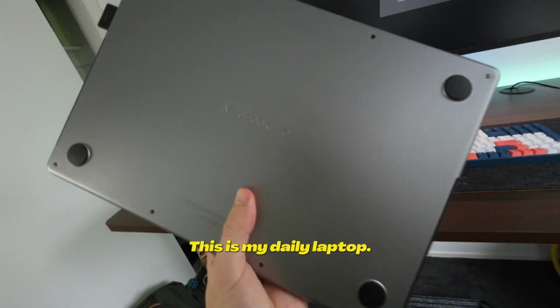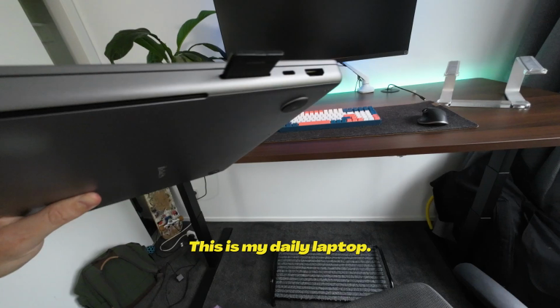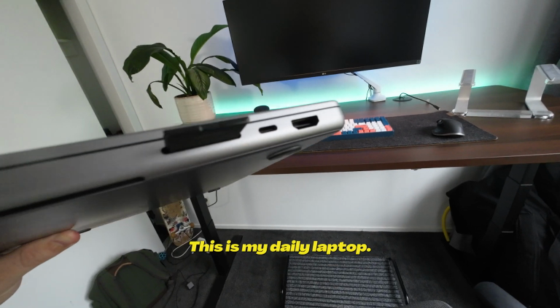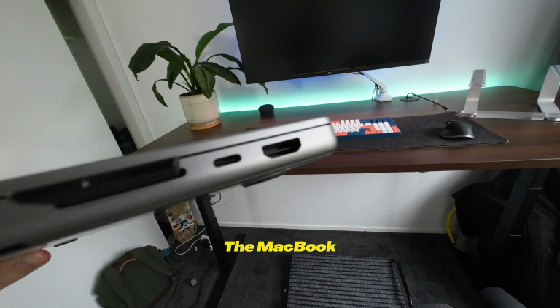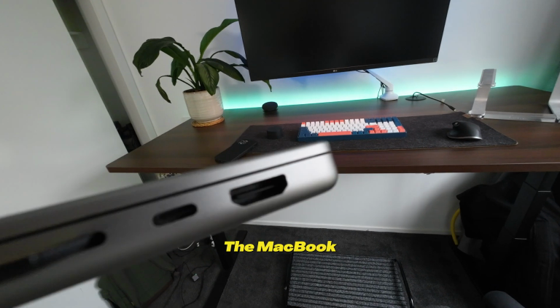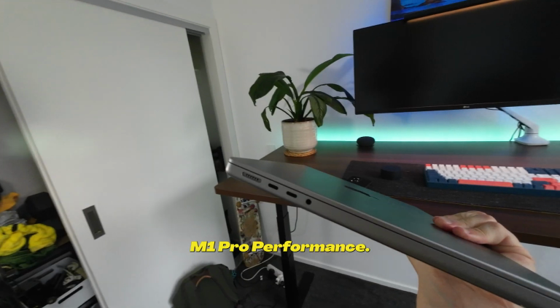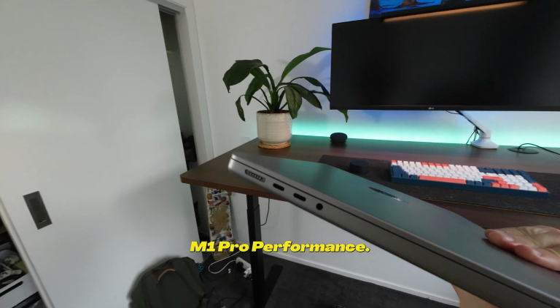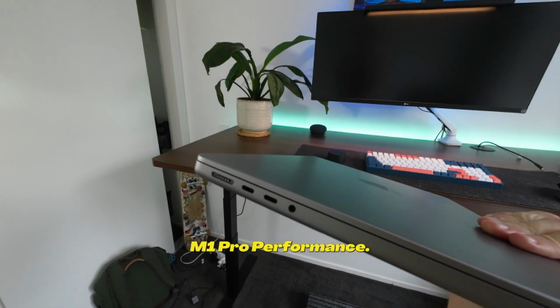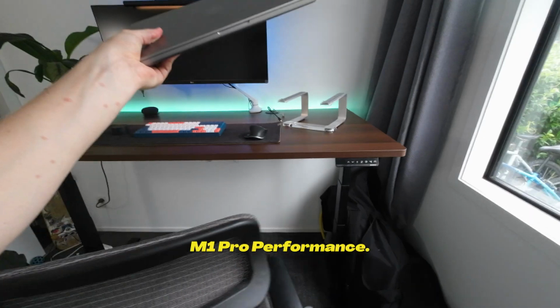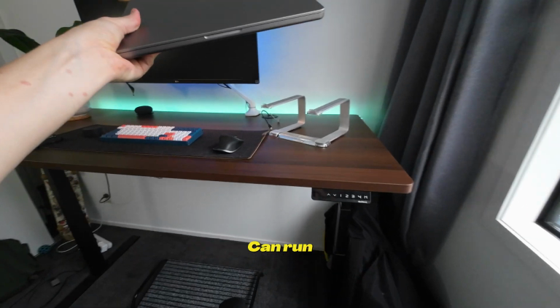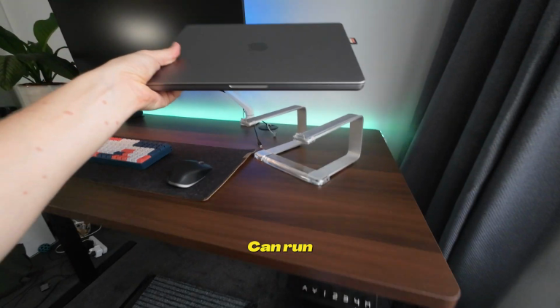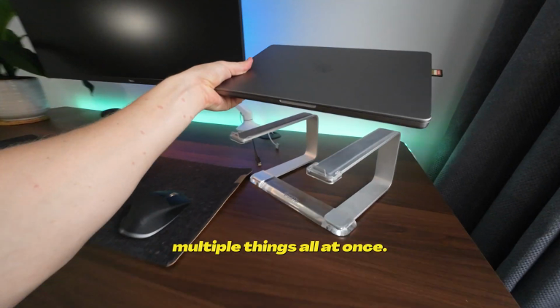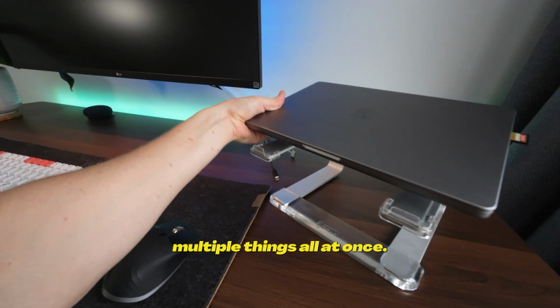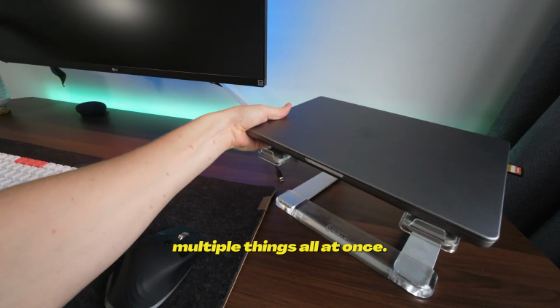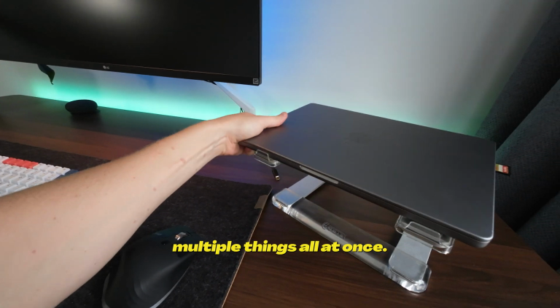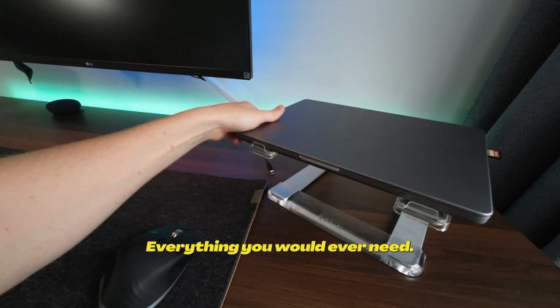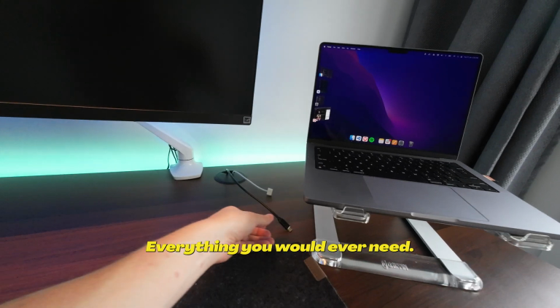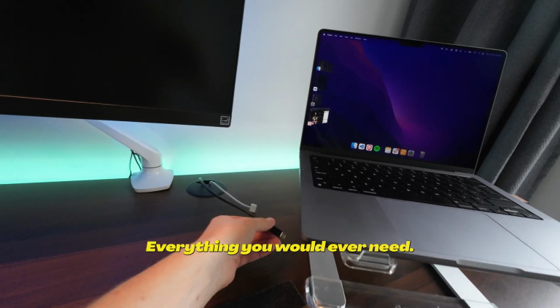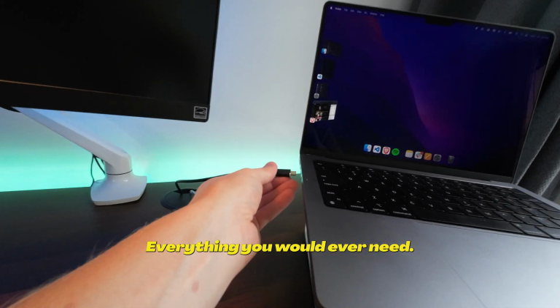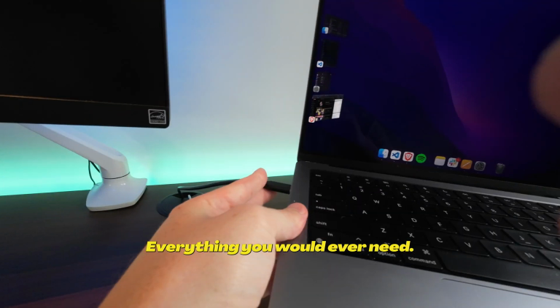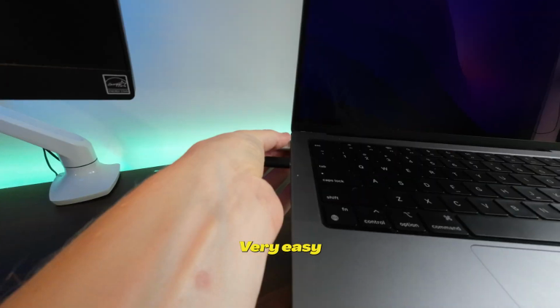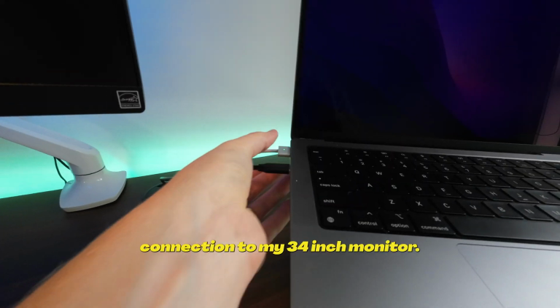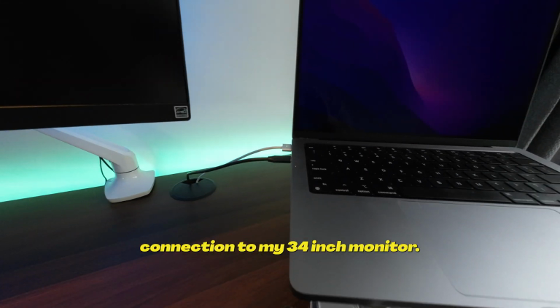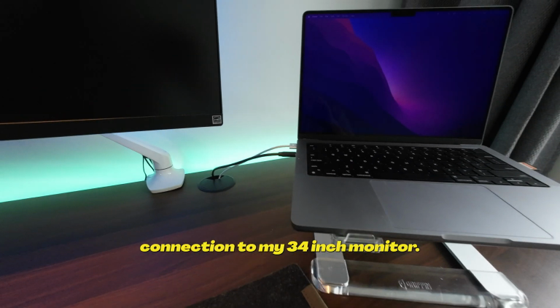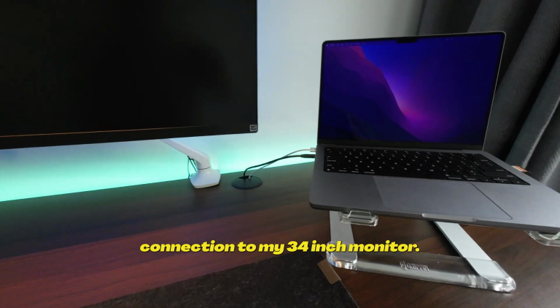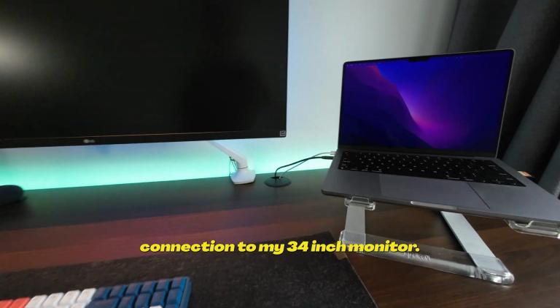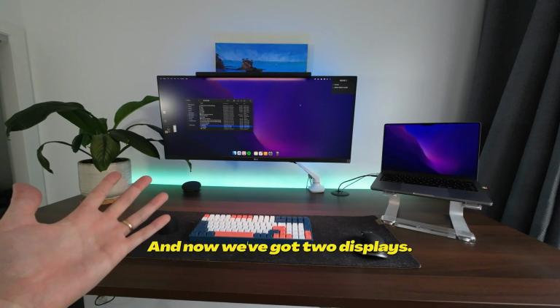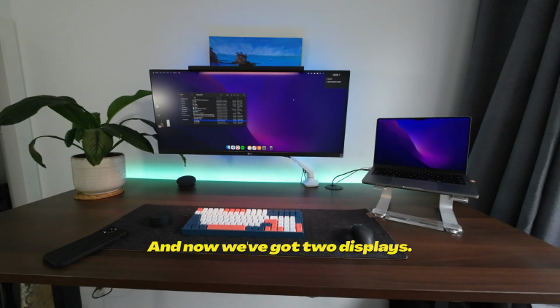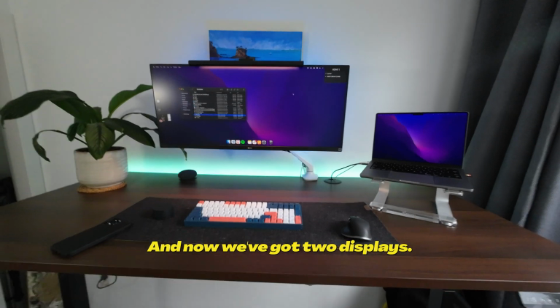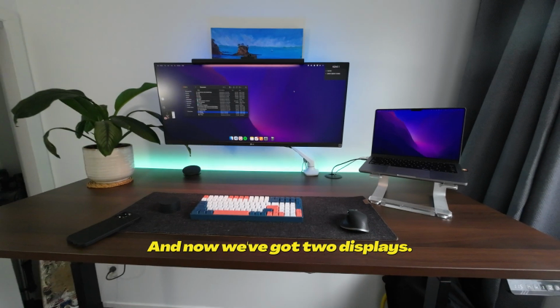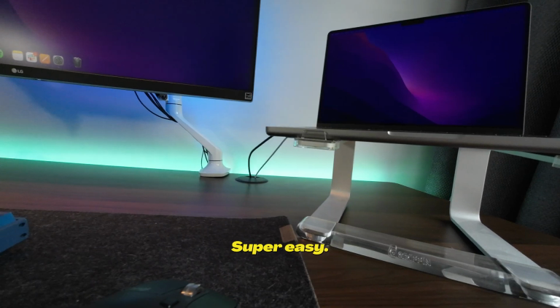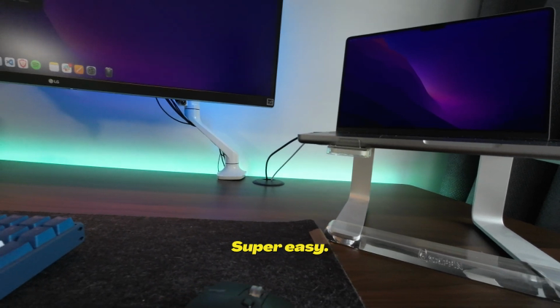This is my daily laptop — the MacBook M1 Pro. It can run multiple things all at once, everything you would ever need, and connects very easily to my 34-inch monitor, giving me two displays. Super easy.